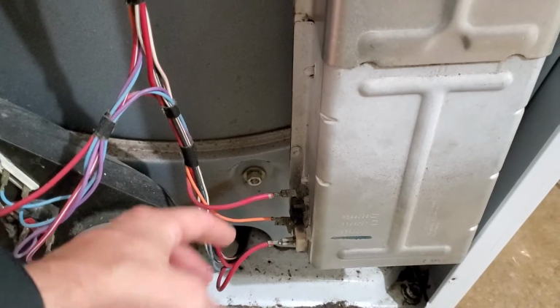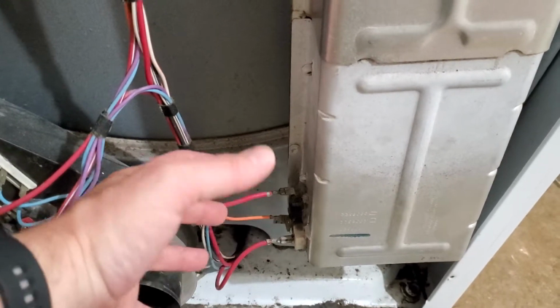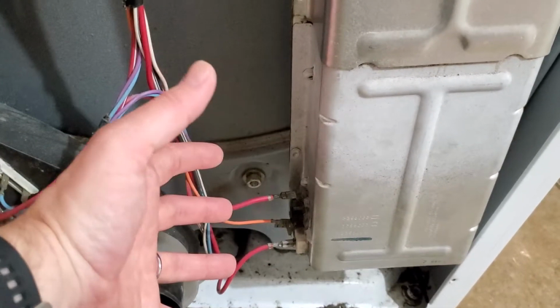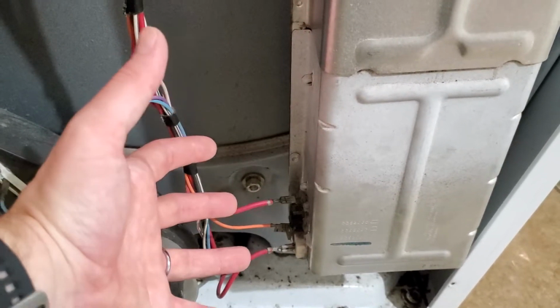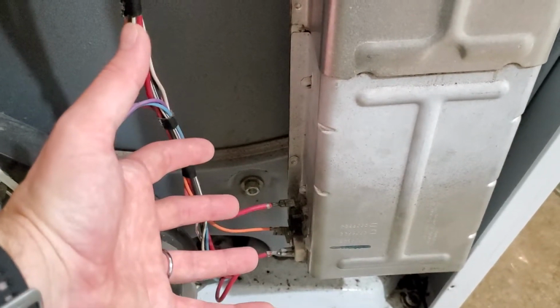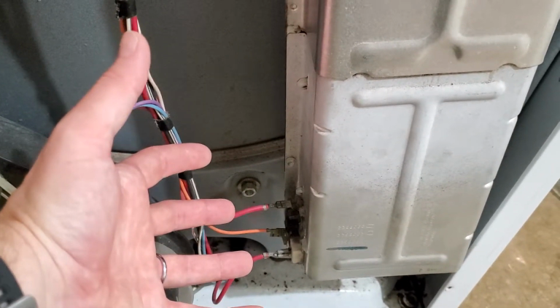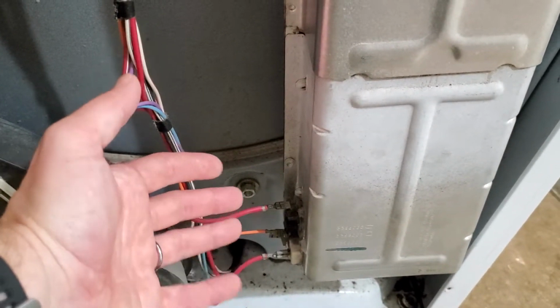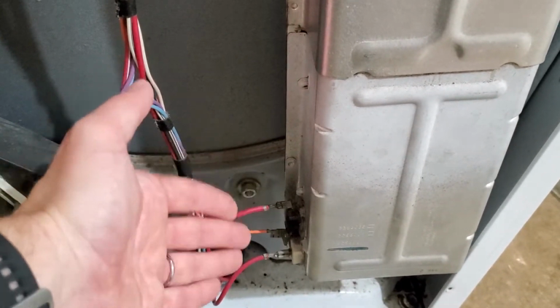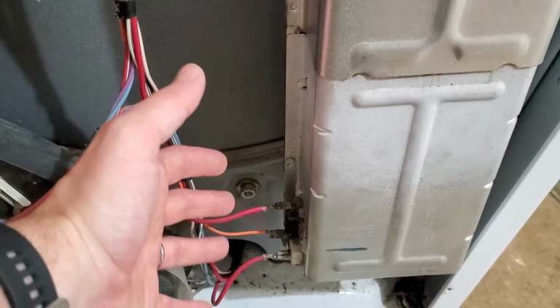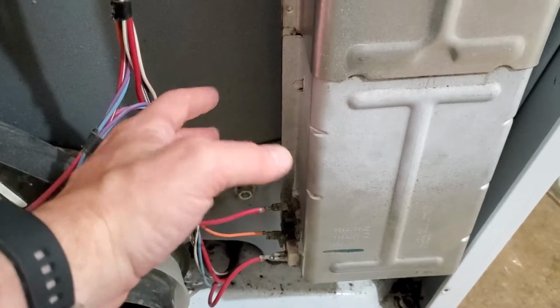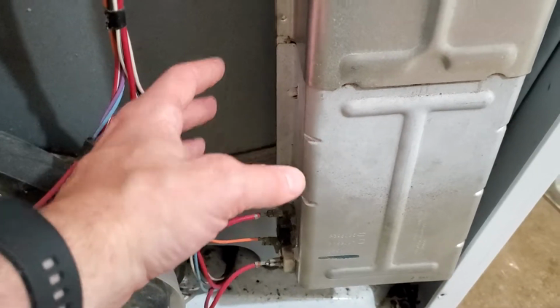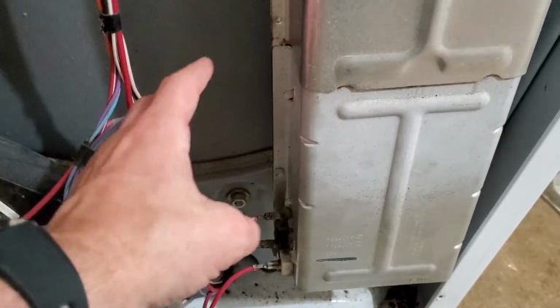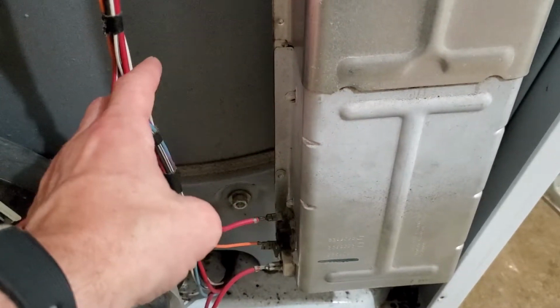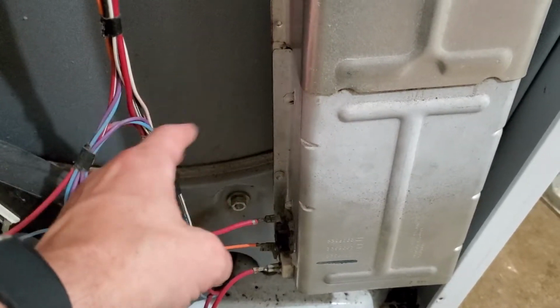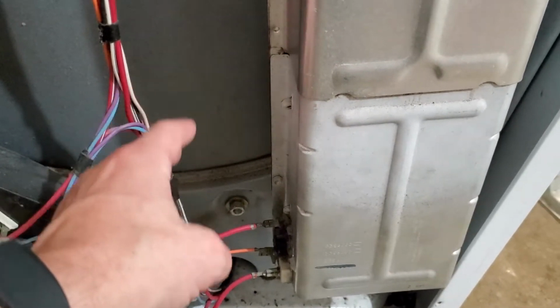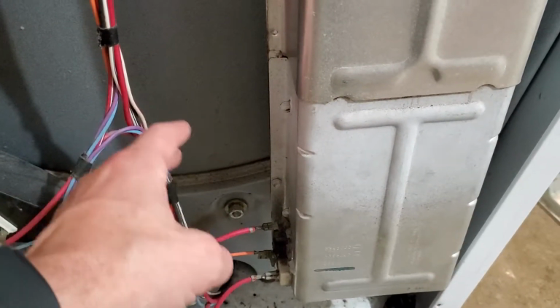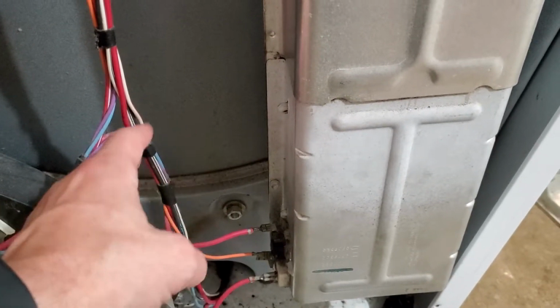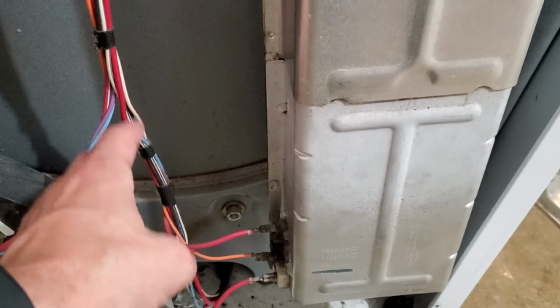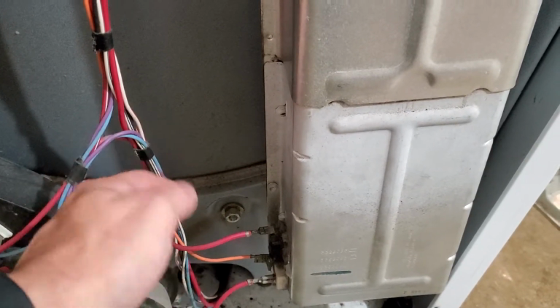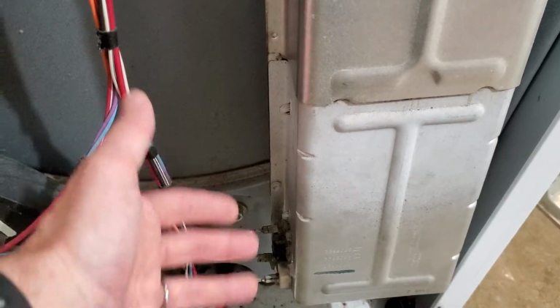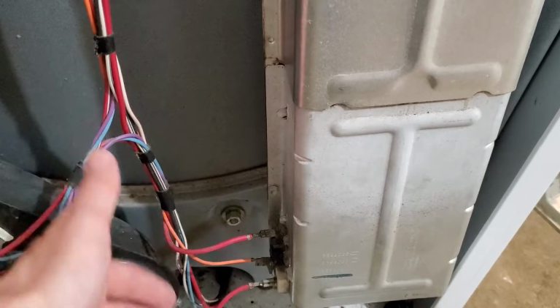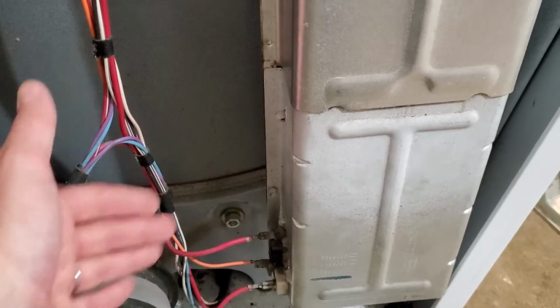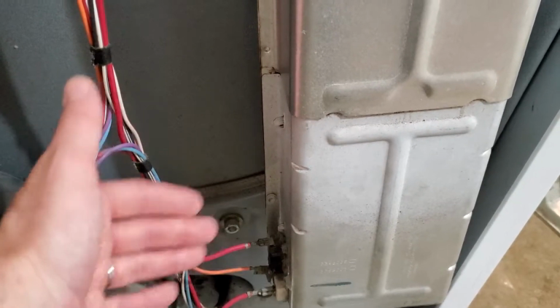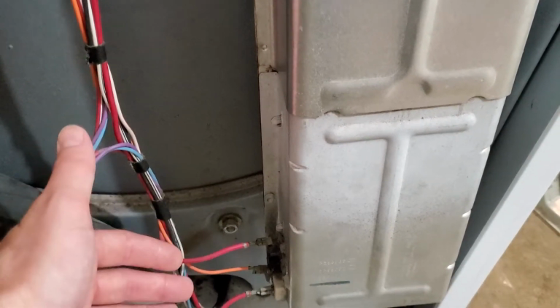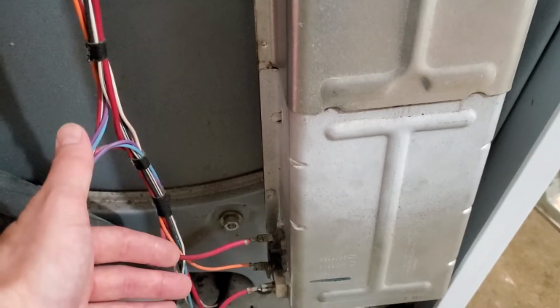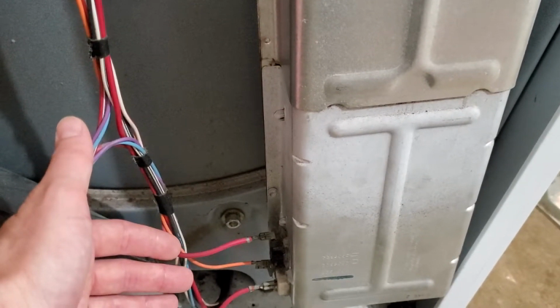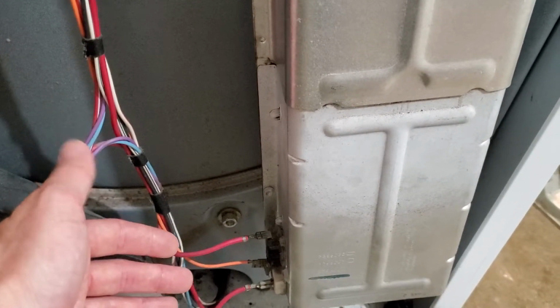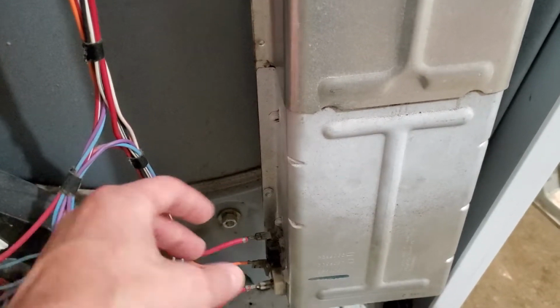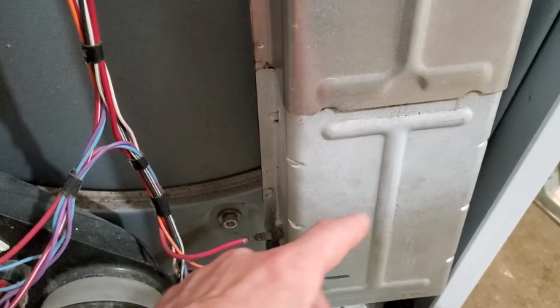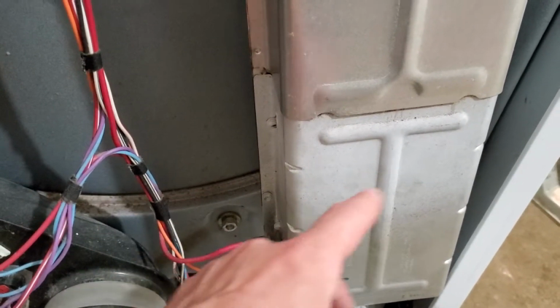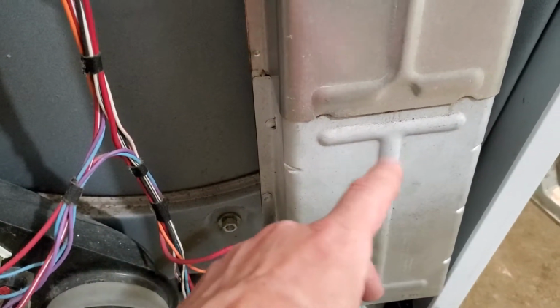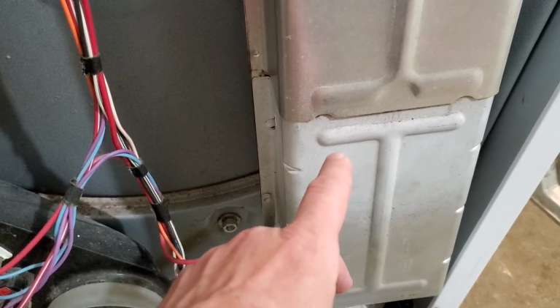As this thing heats up and gets to a certain temperature, it clicks off and then allows it to just run on the heat. When it starts to cool off again, it kicks back on and just does that cycle — that's how your clothes get dry. And of course, the heating element is wrapped up in here.